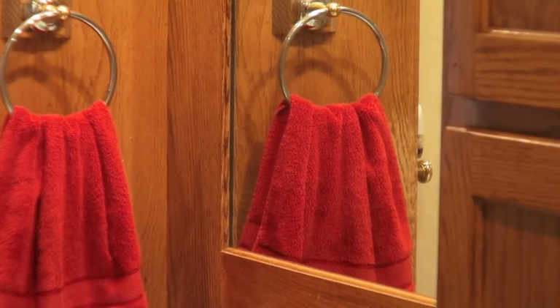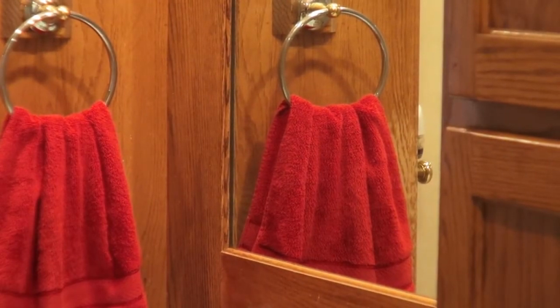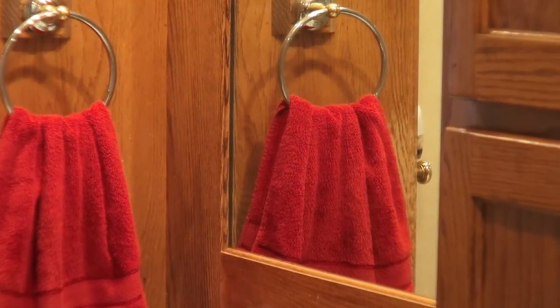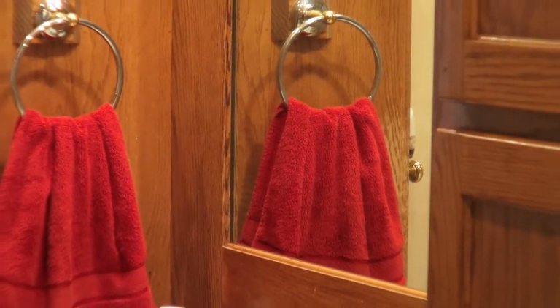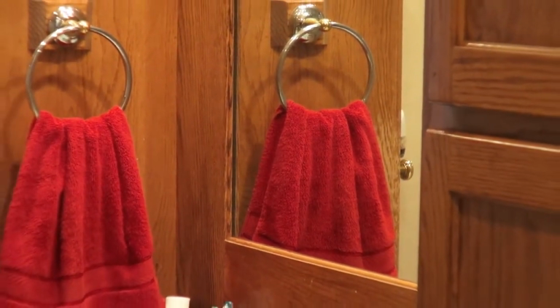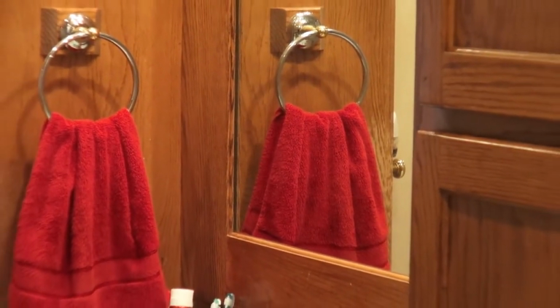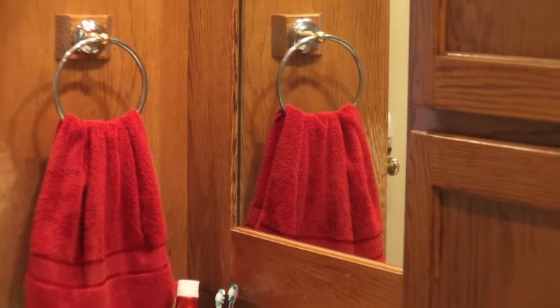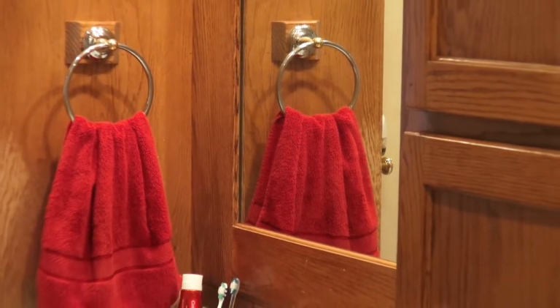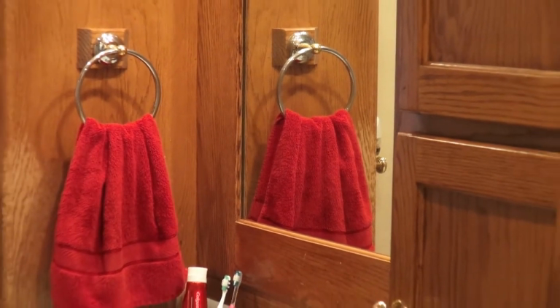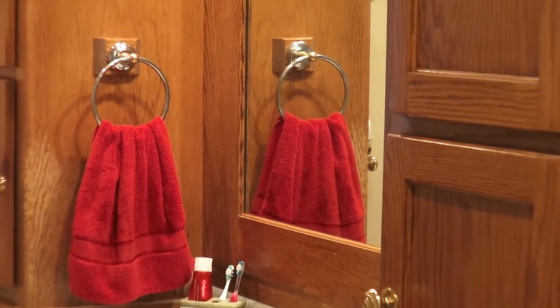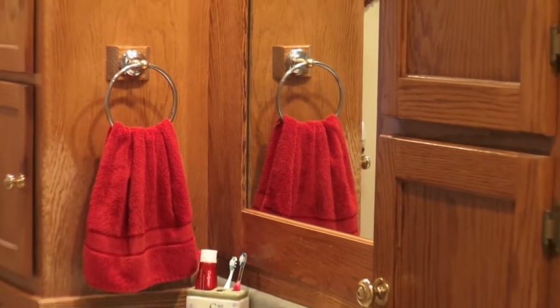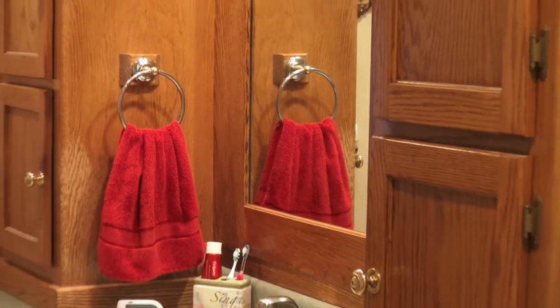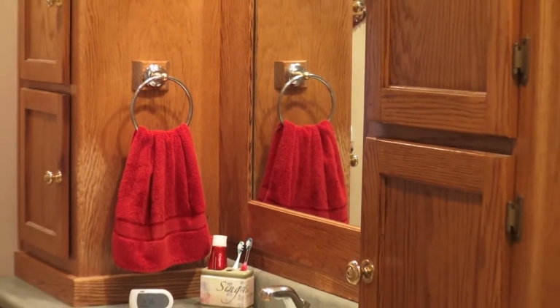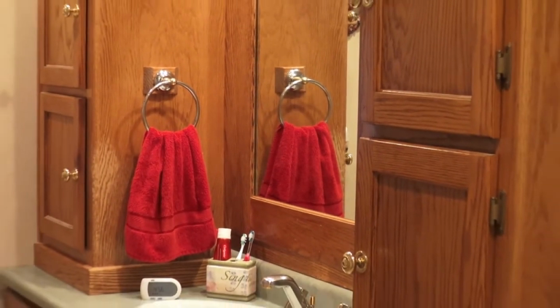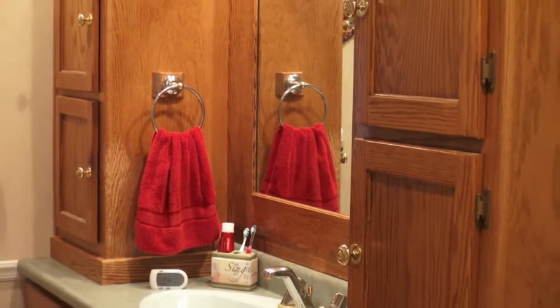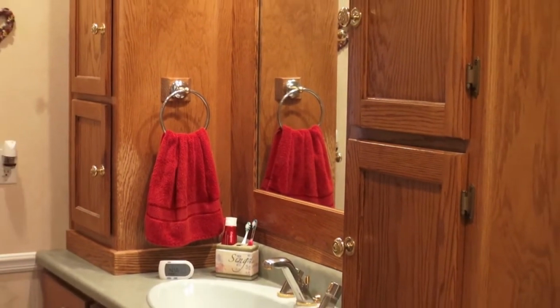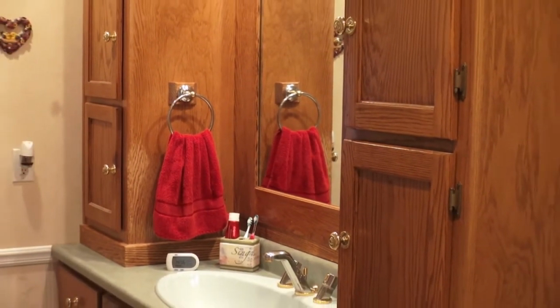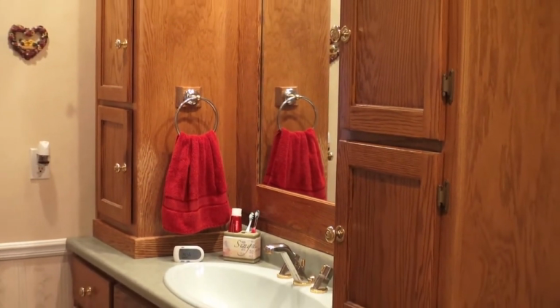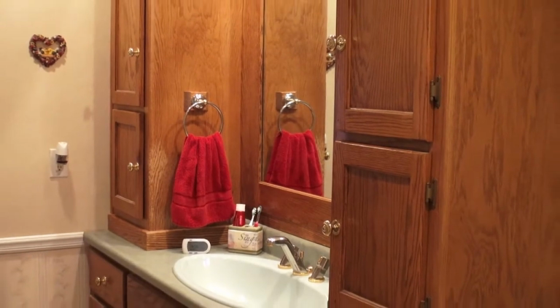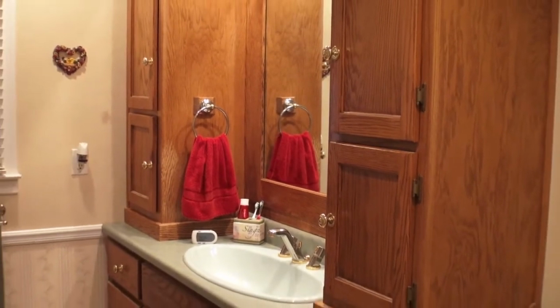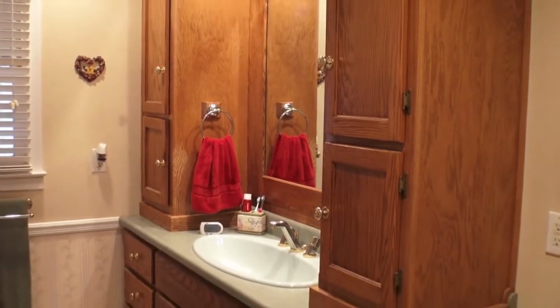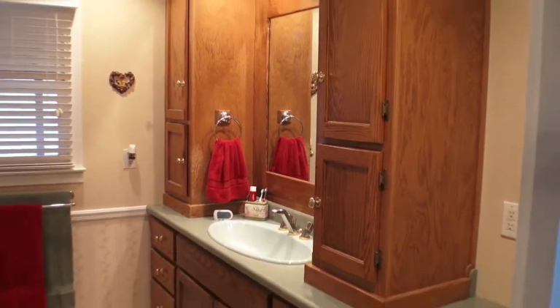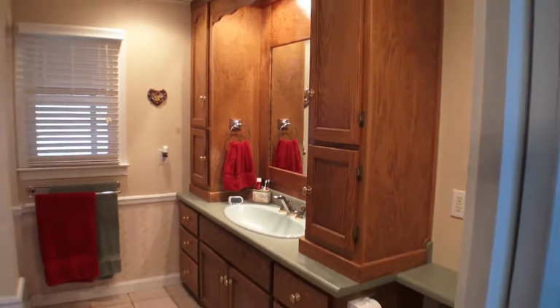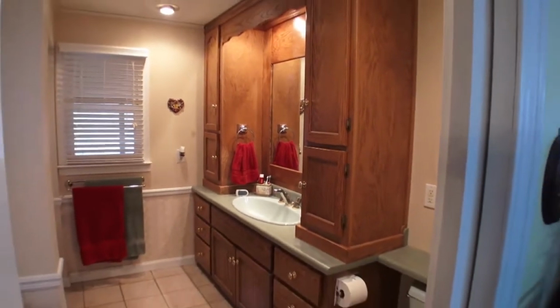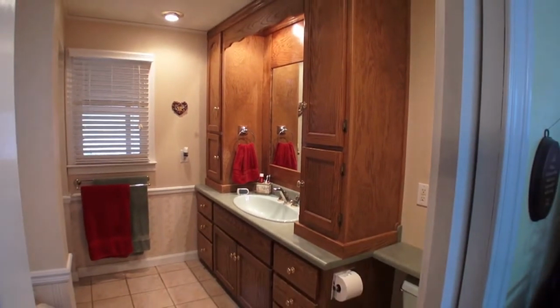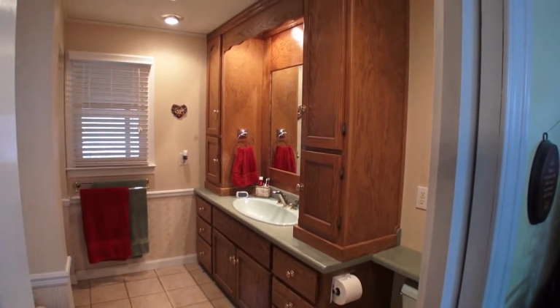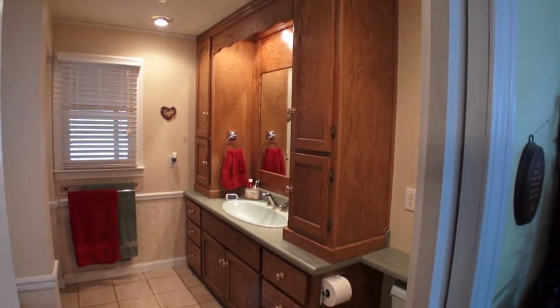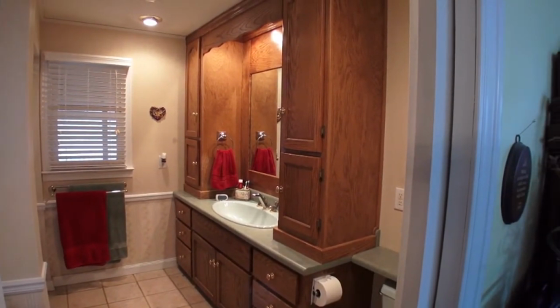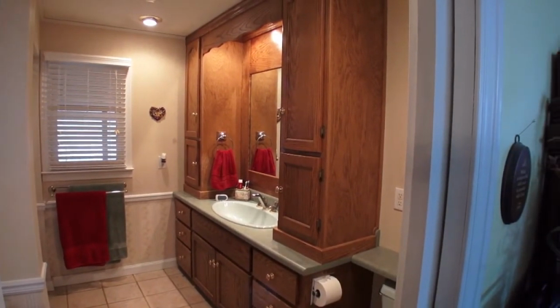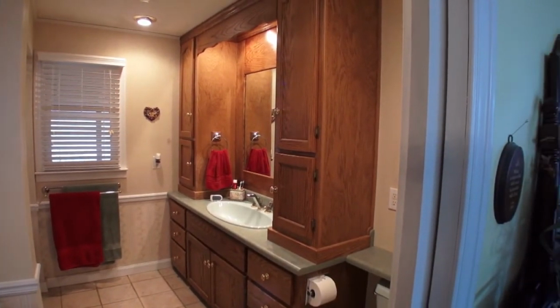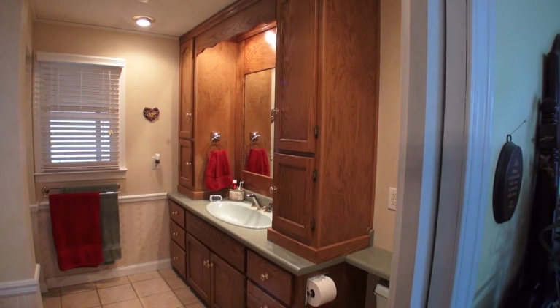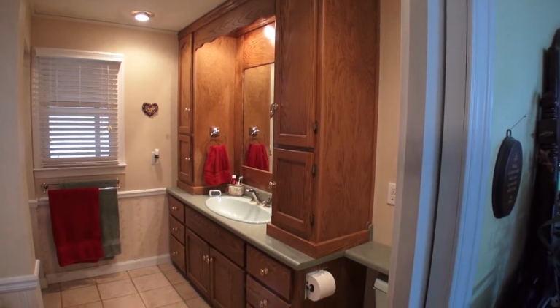Here's your master bath. It's a good-sized bath with a full tub and shower, and plenty of cabinet space for your linens and whatnot.